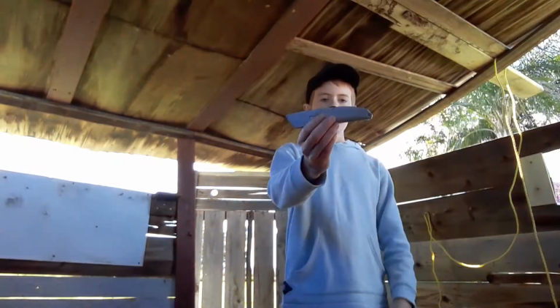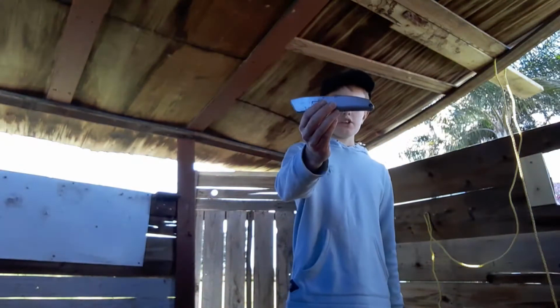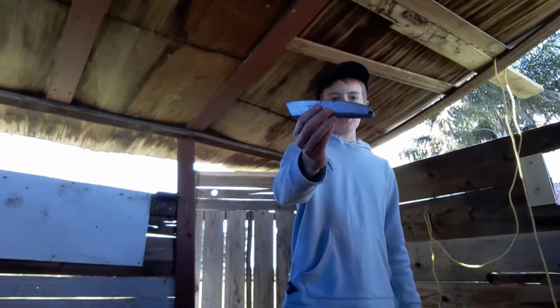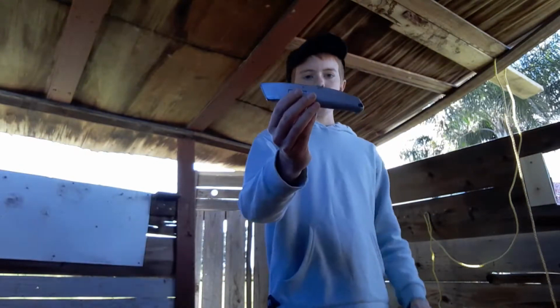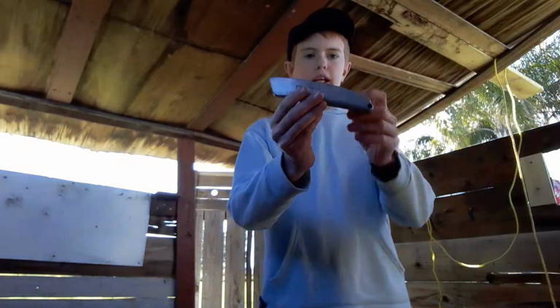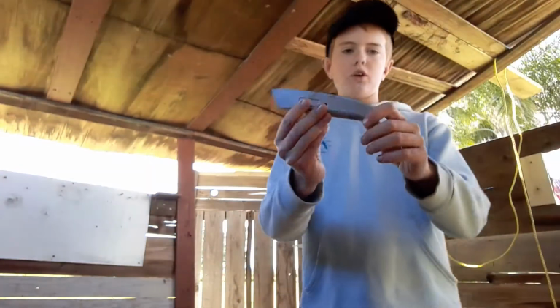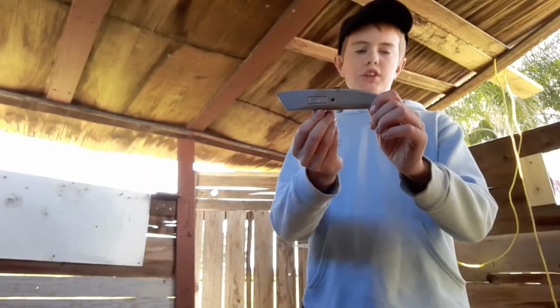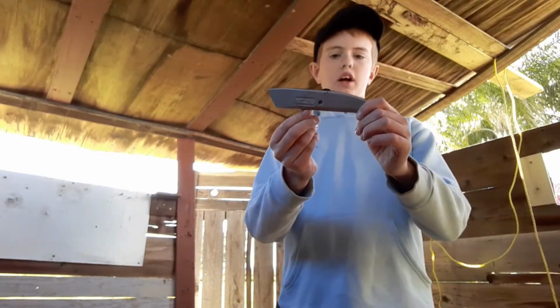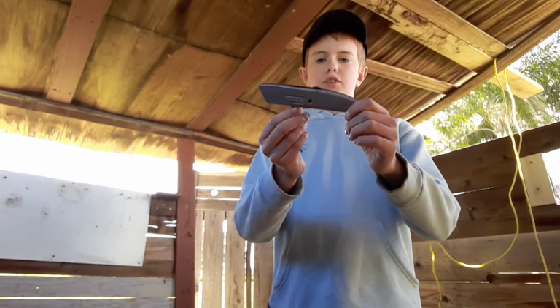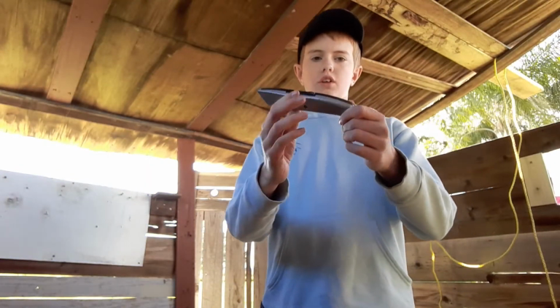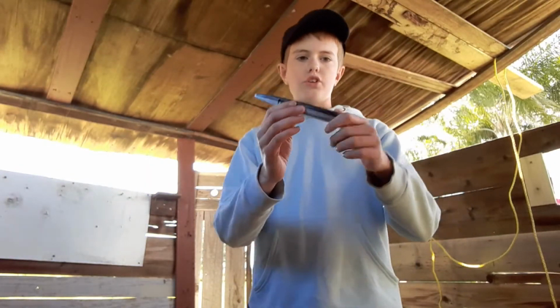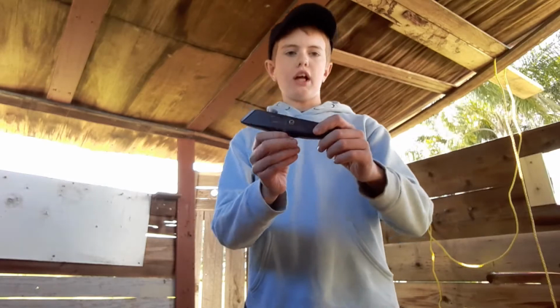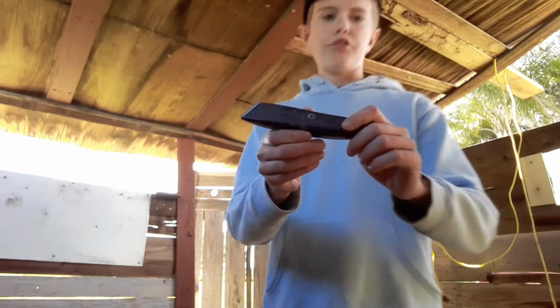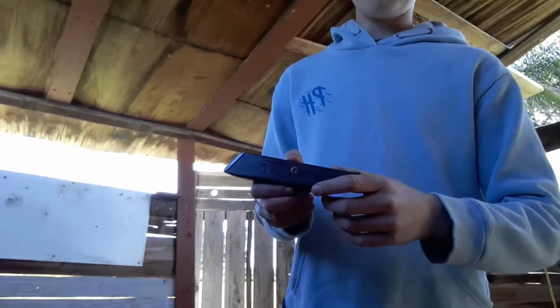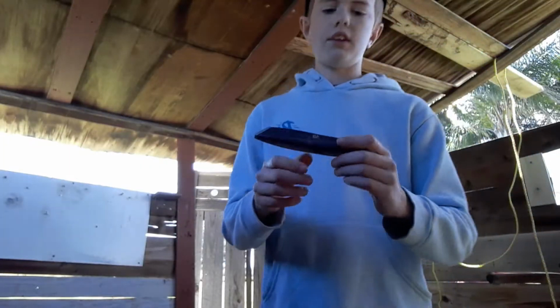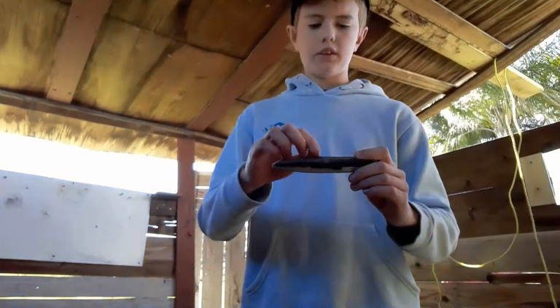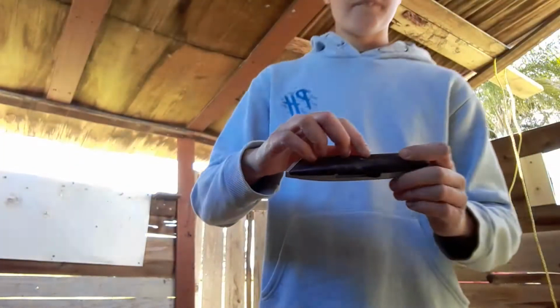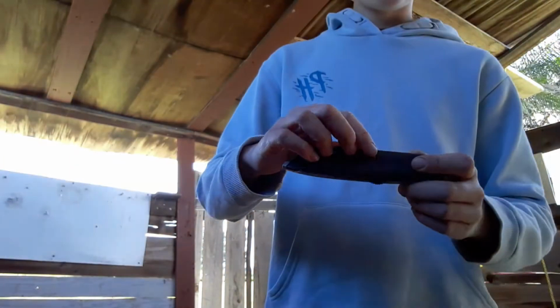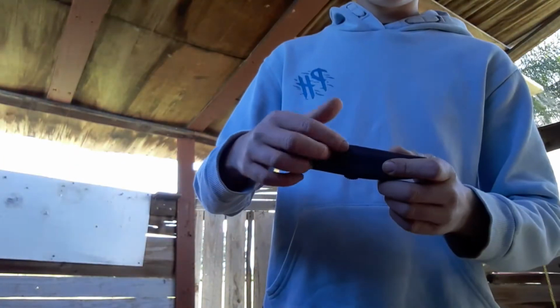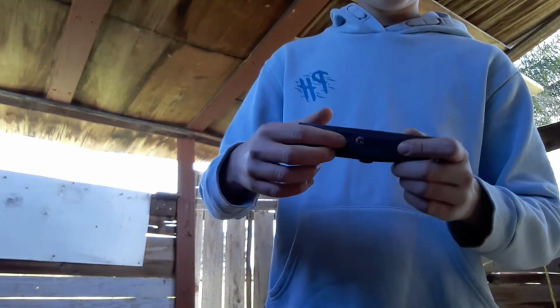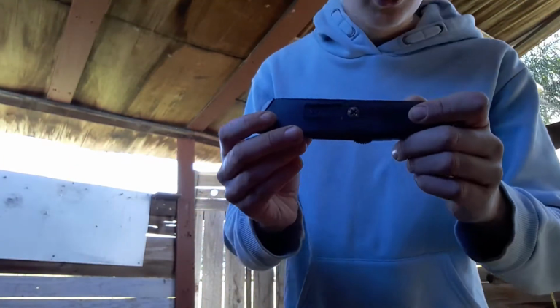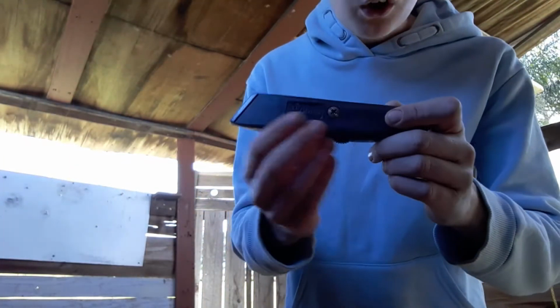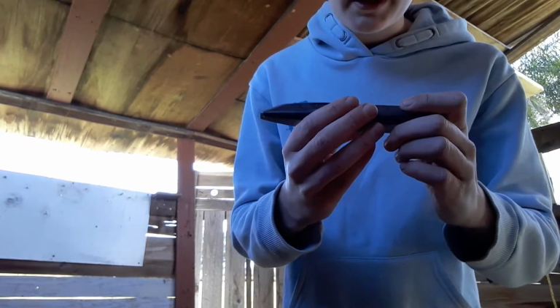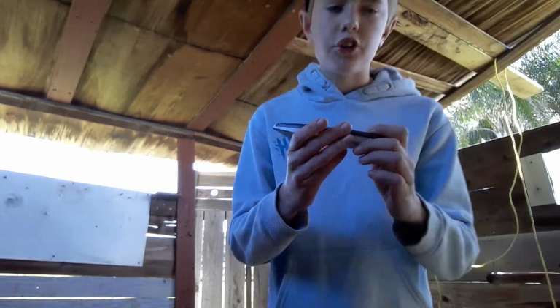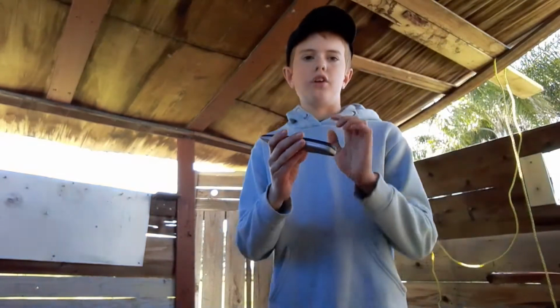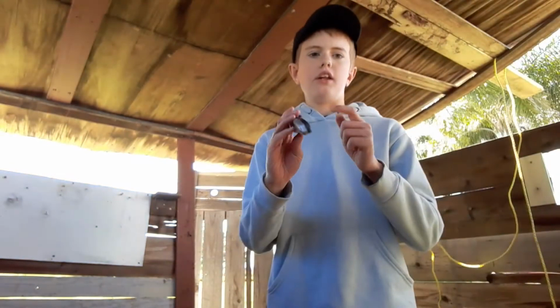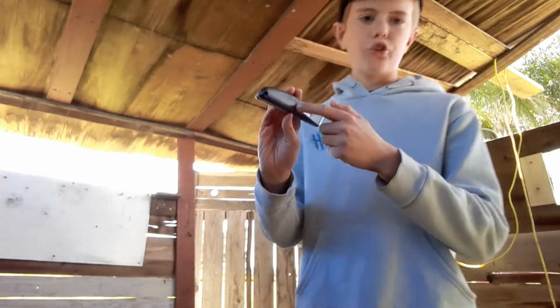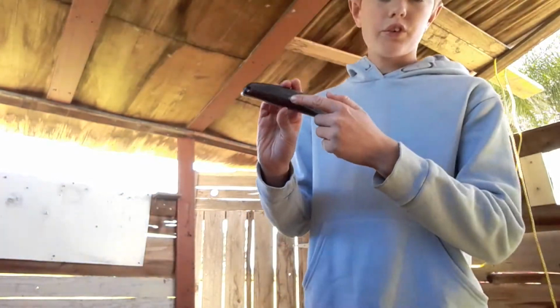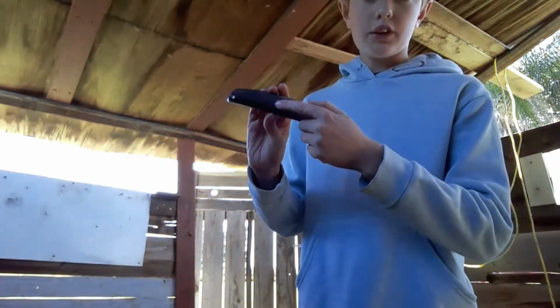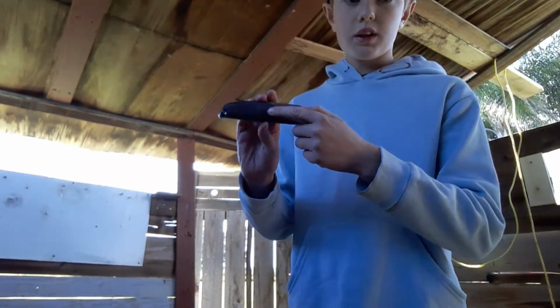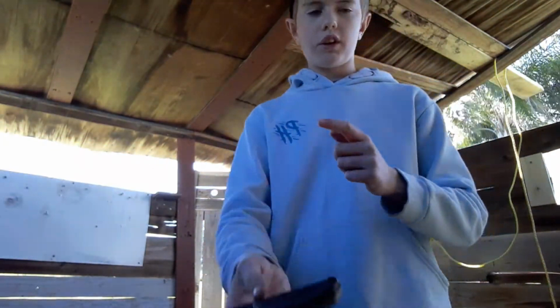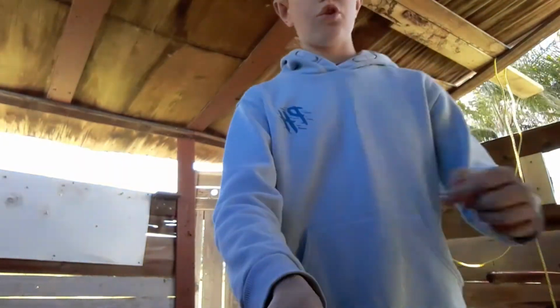Today I'm going to show you how to change the blade on a Stanley knife. To start off, there's this little screw hole right here, so I need a screwdriver to unscrew this, so let's get a screwdriver.